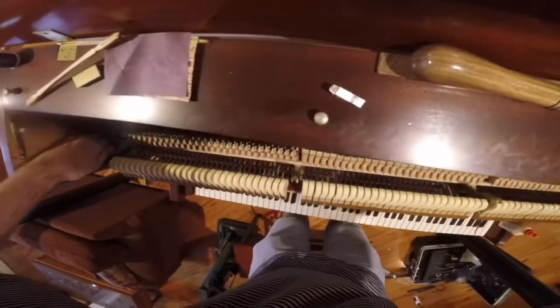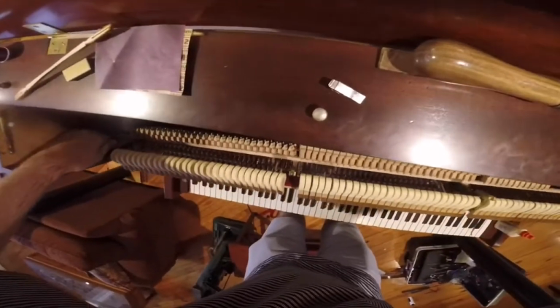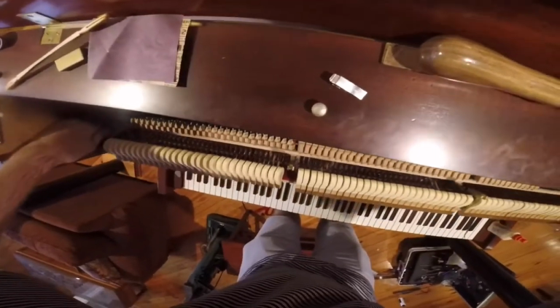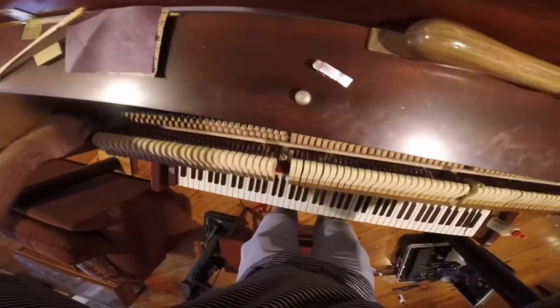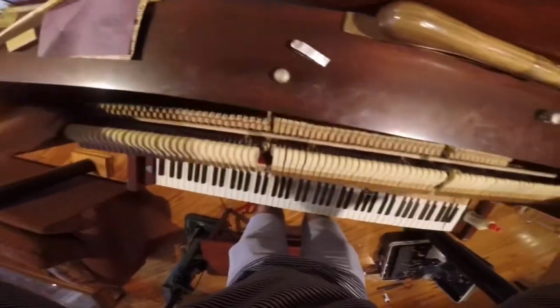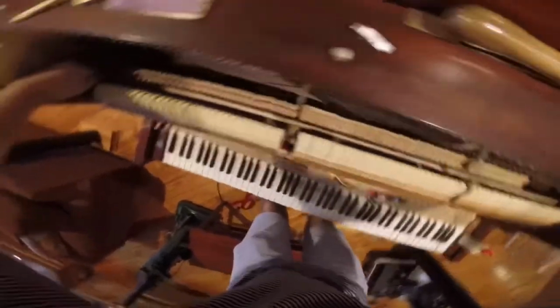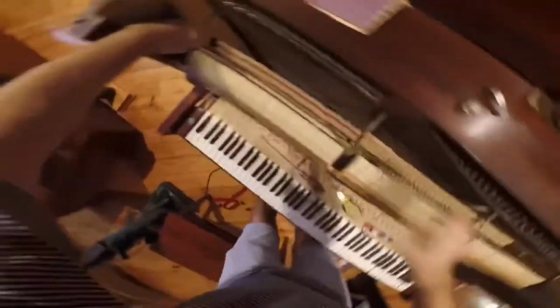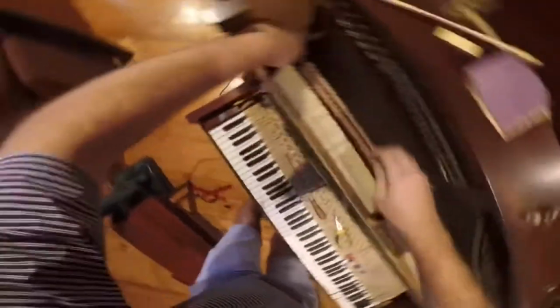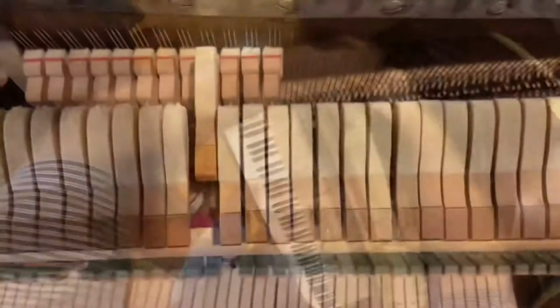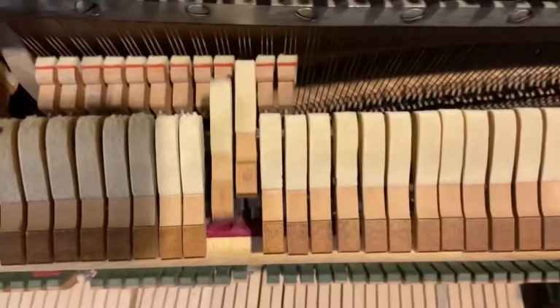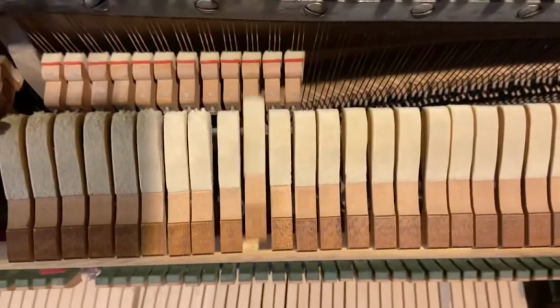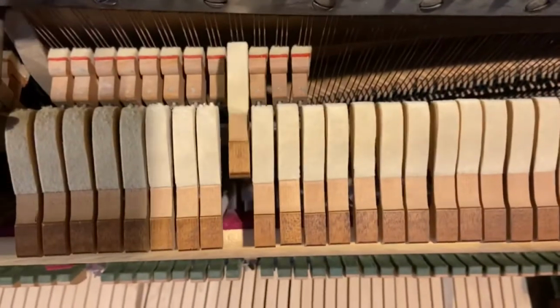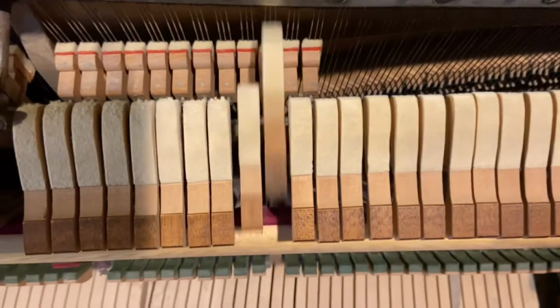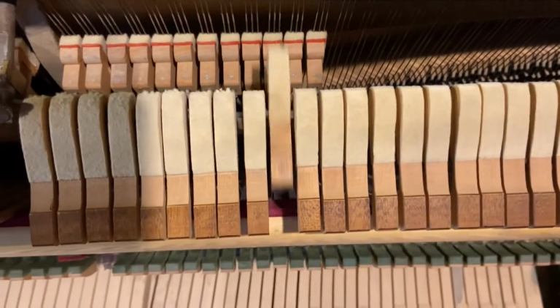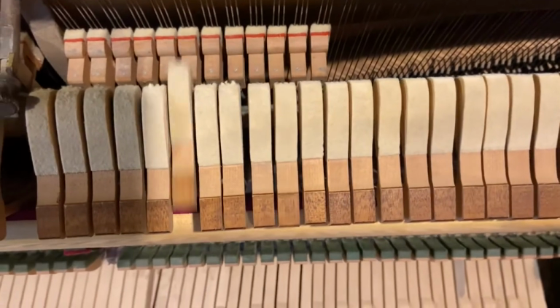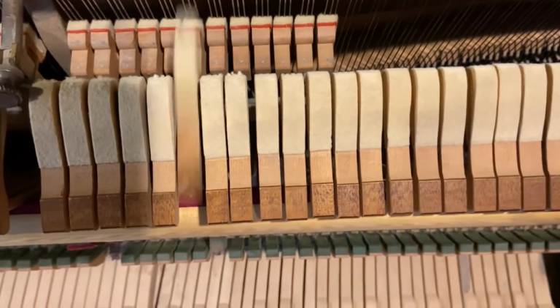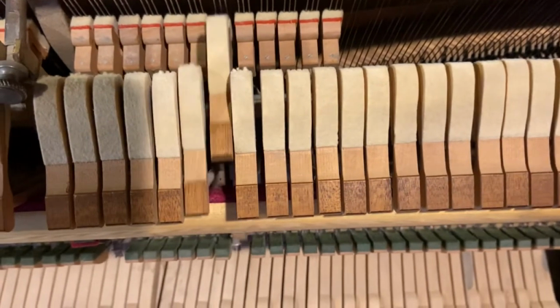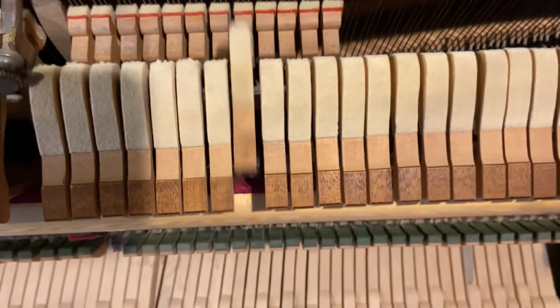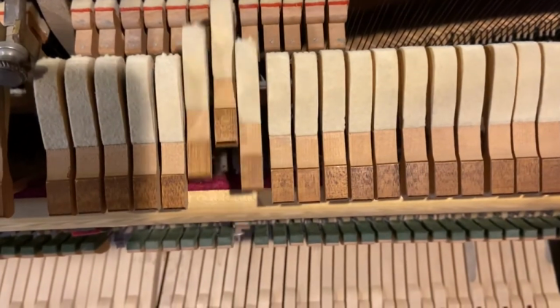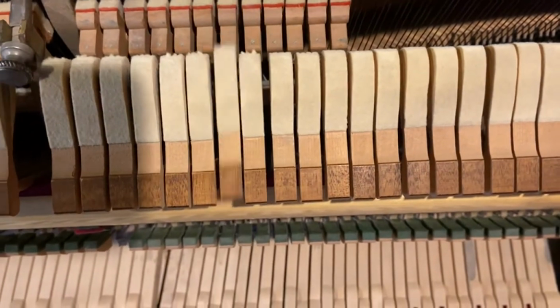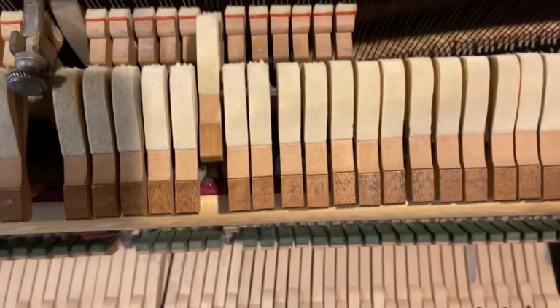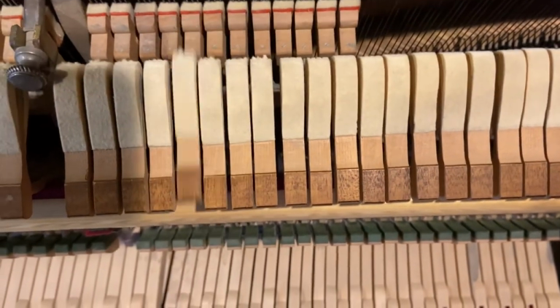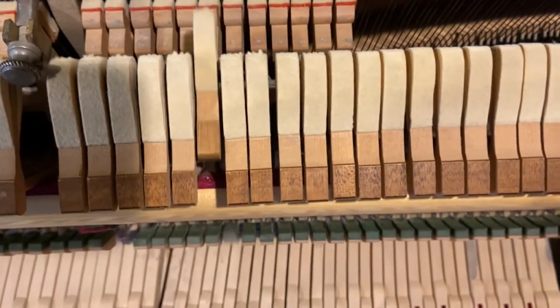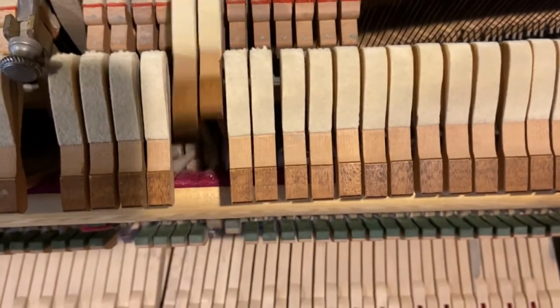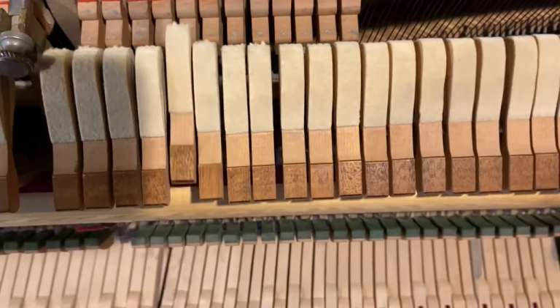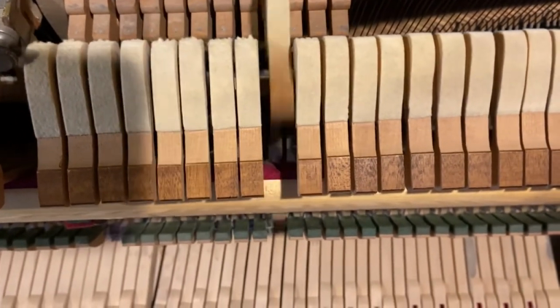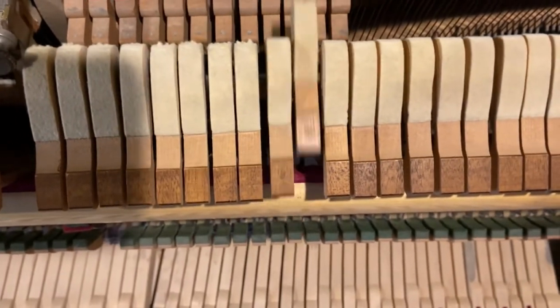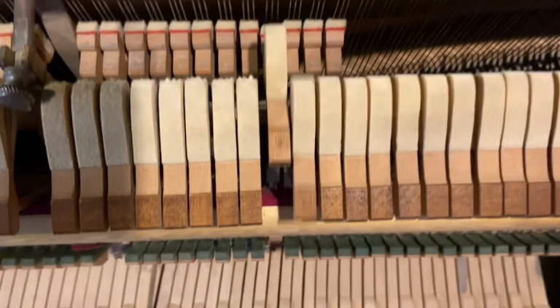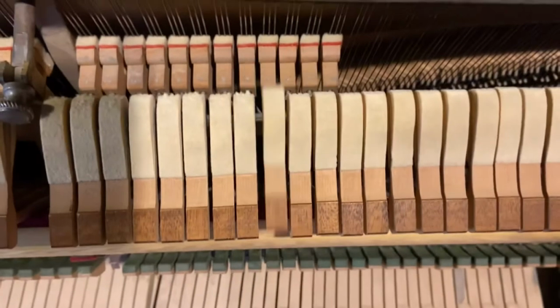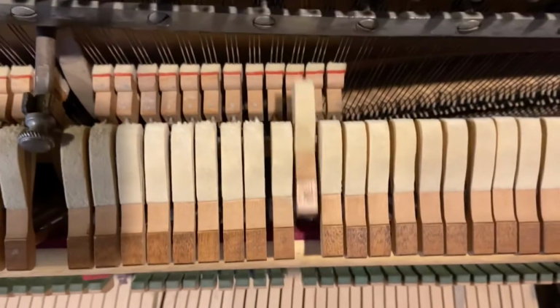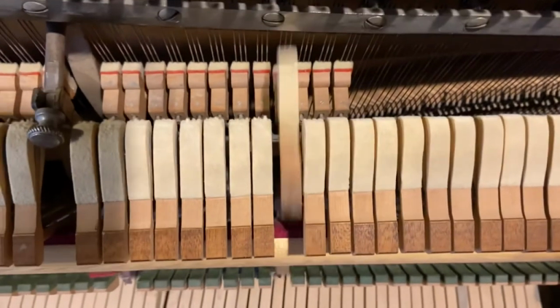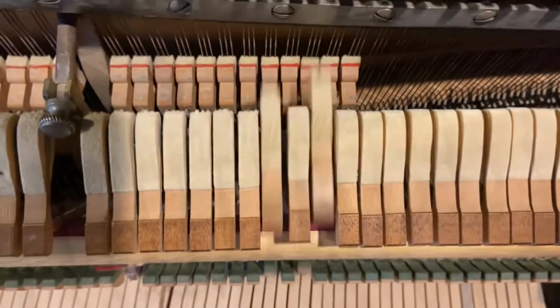In the next clip I'm going to show you some of the hammers — some of them sound harder than others. The ones I toned are on the left and the ones I haven't toned and voiced are on the right.